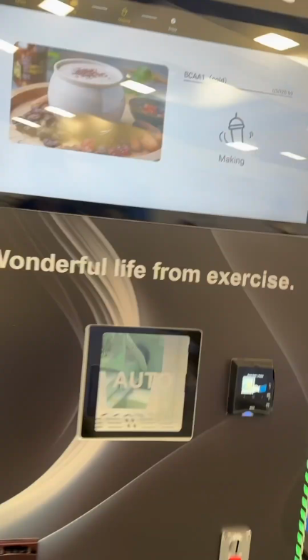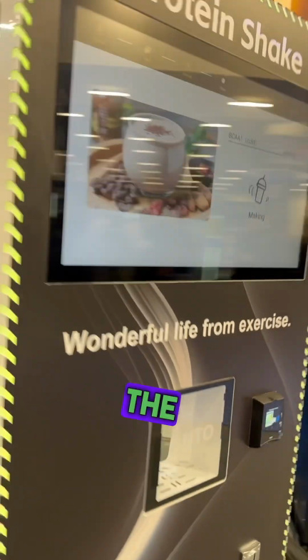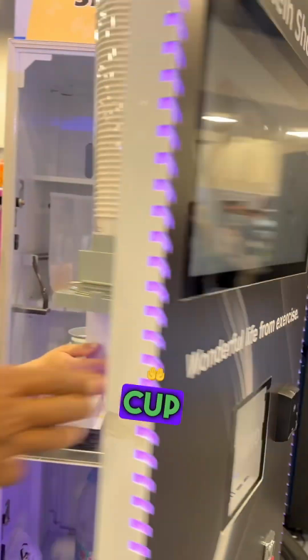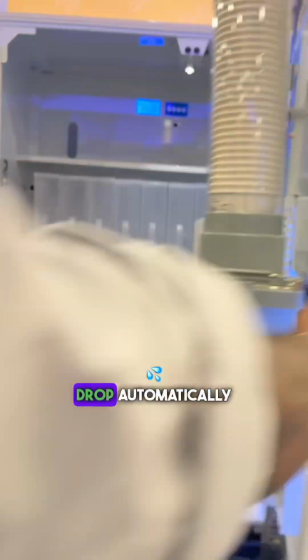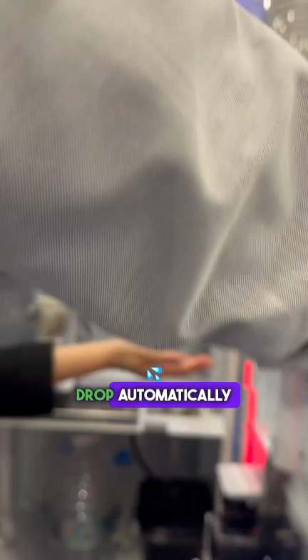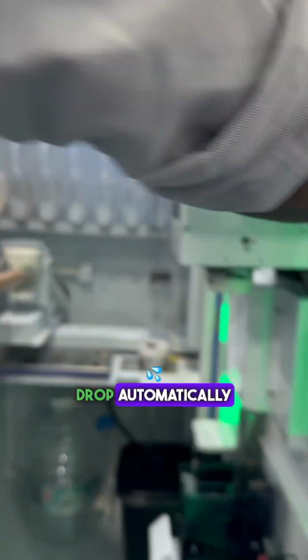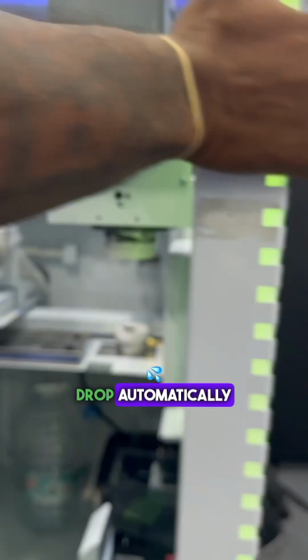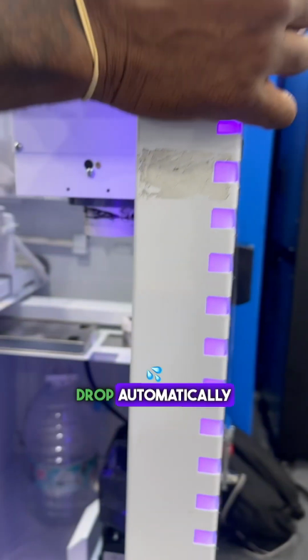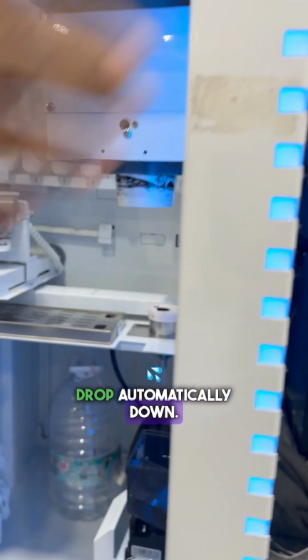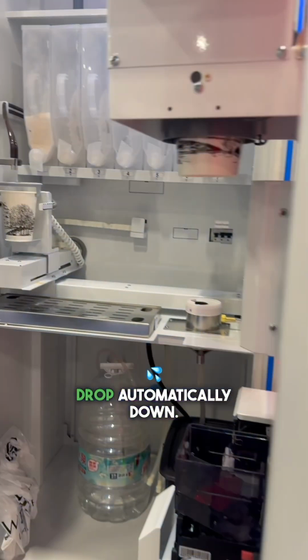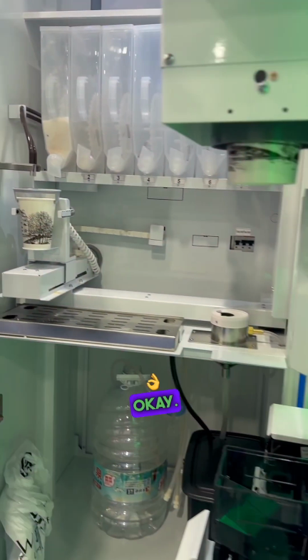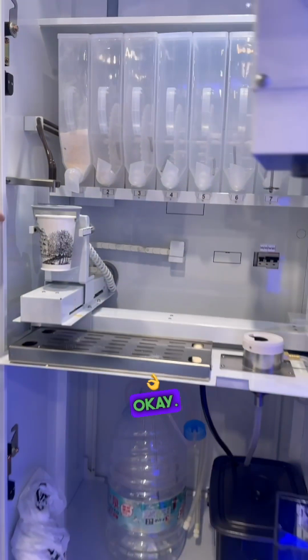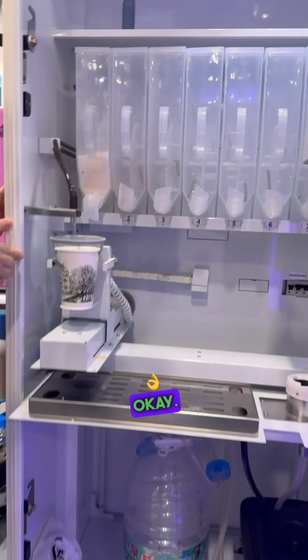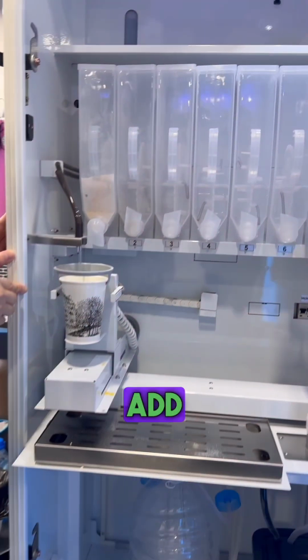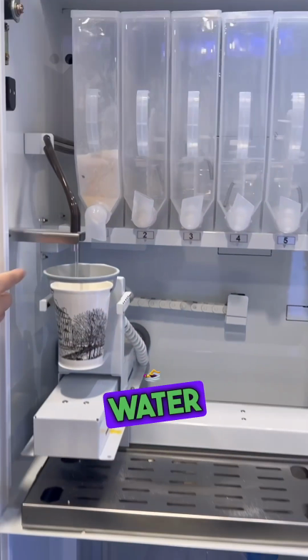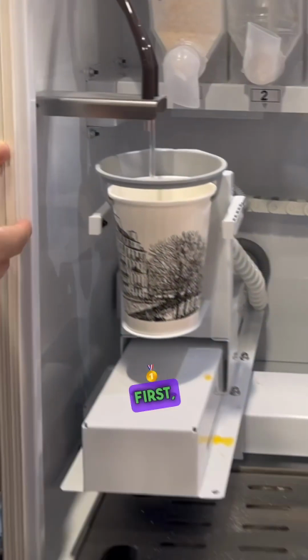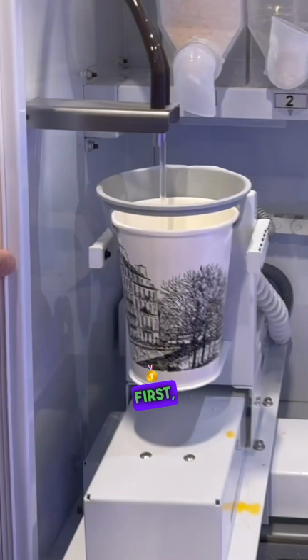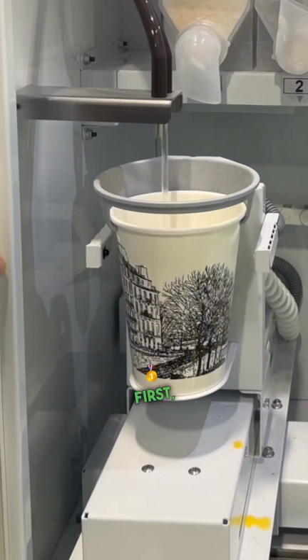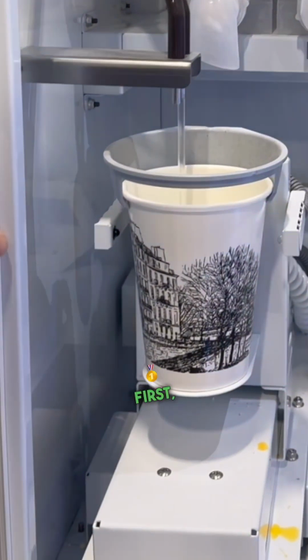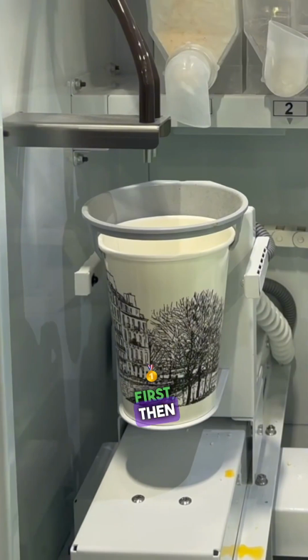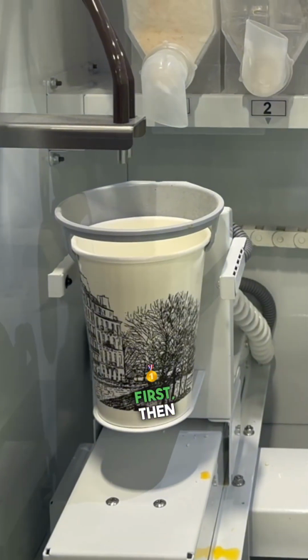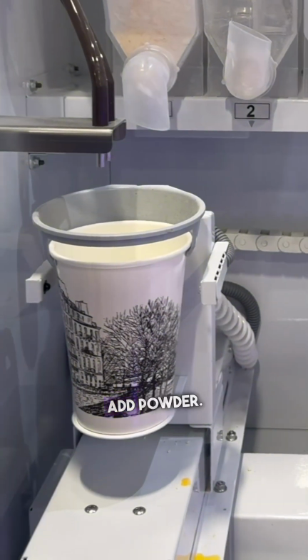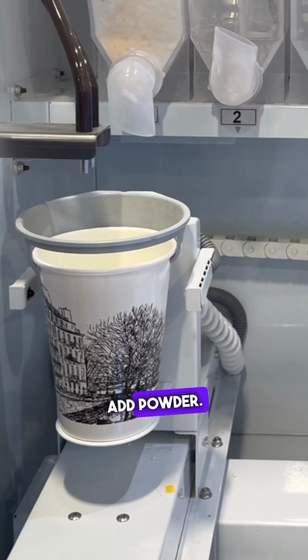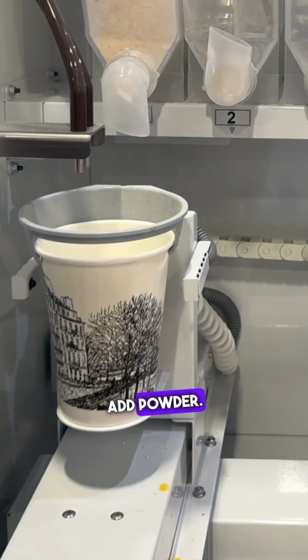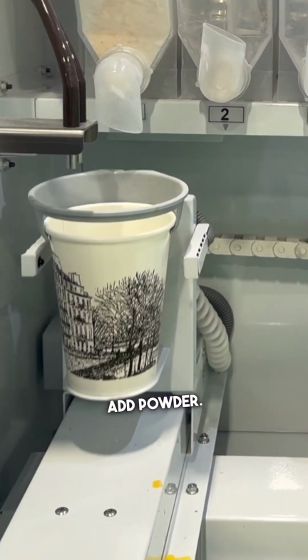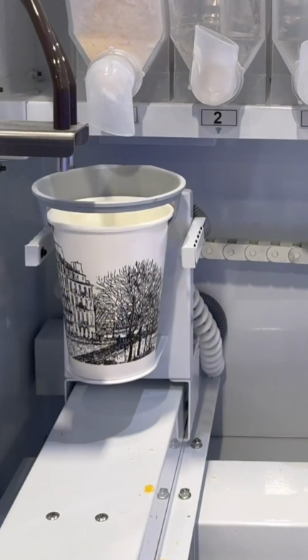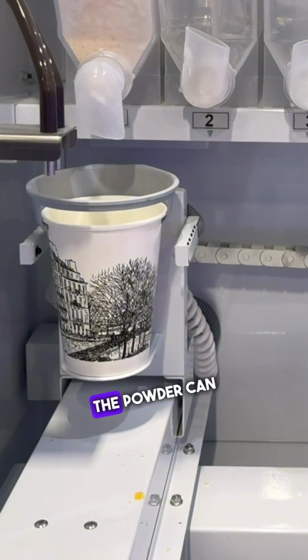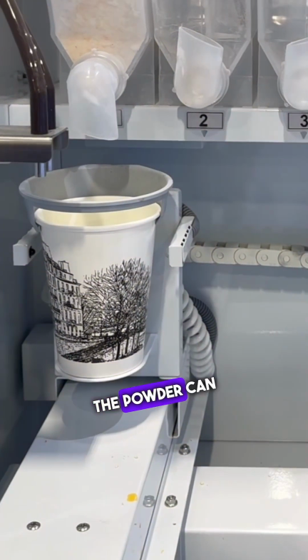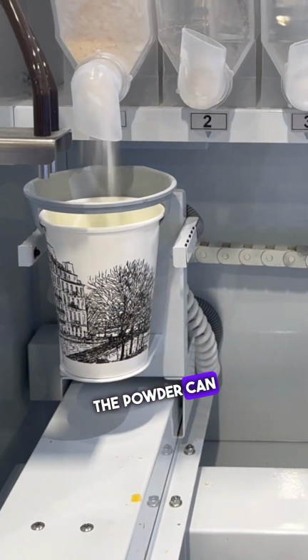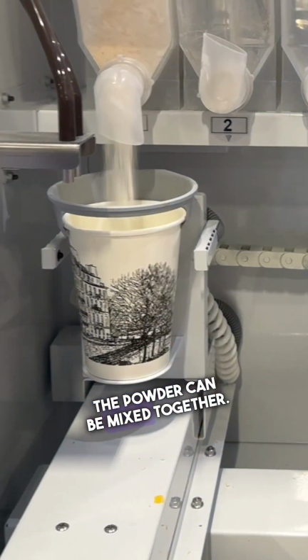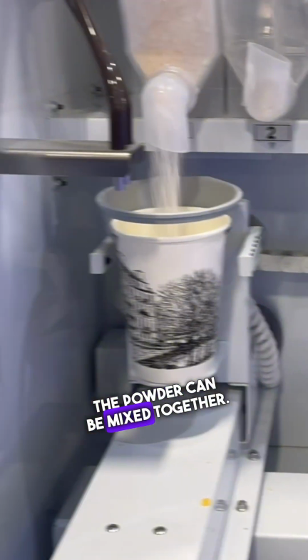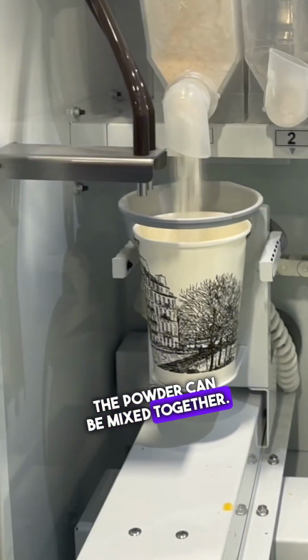In the cup, draw the pocket back. Okay. Add water first, then add powder. The powder can be mixed together.